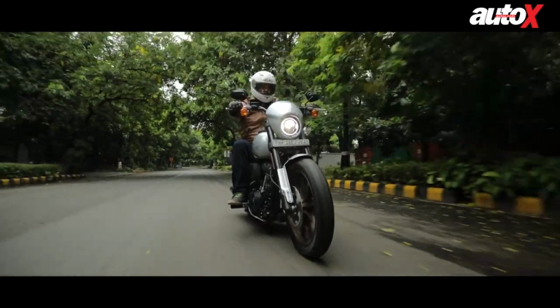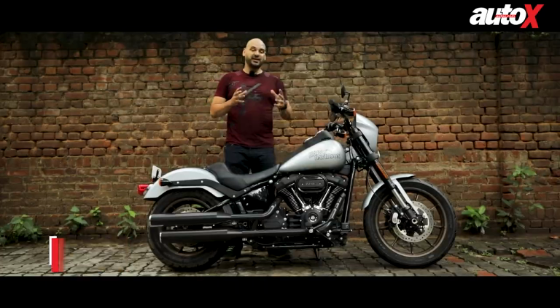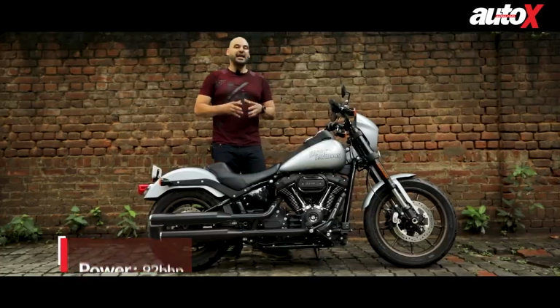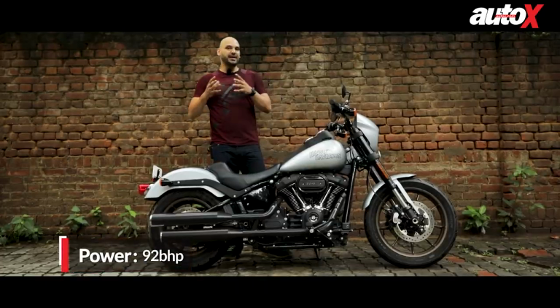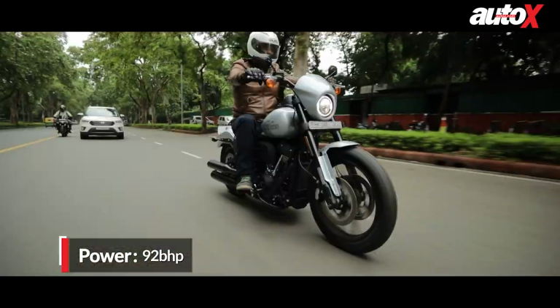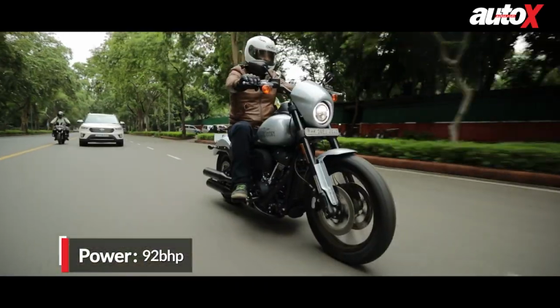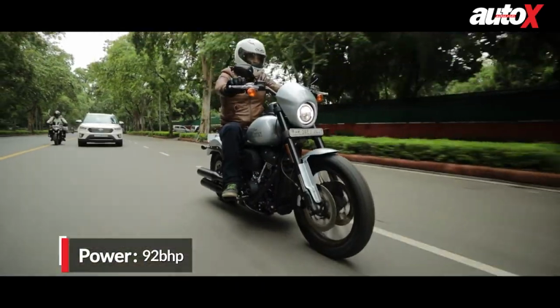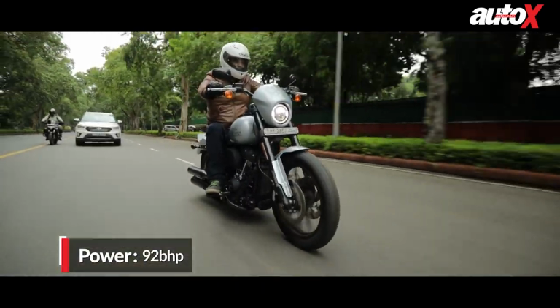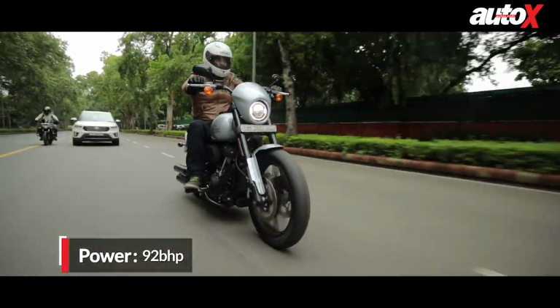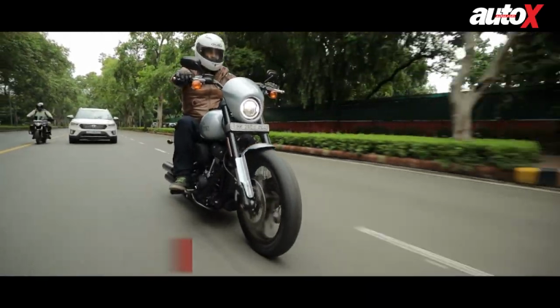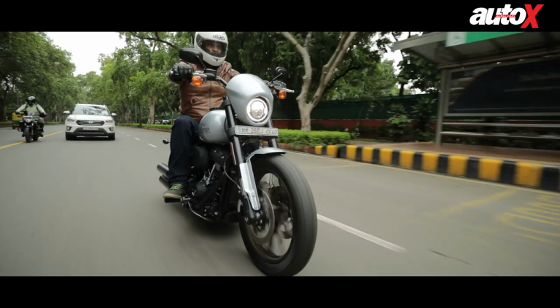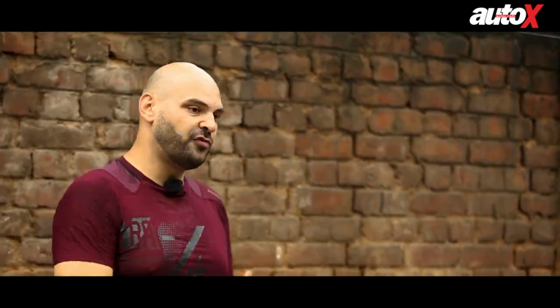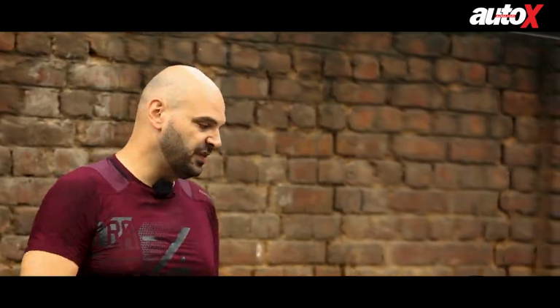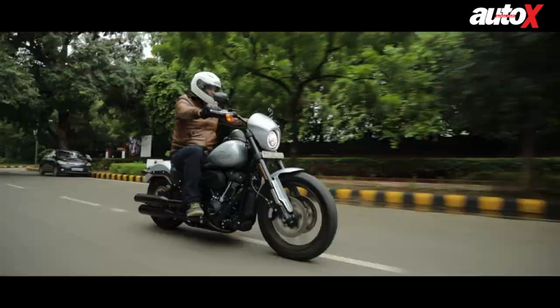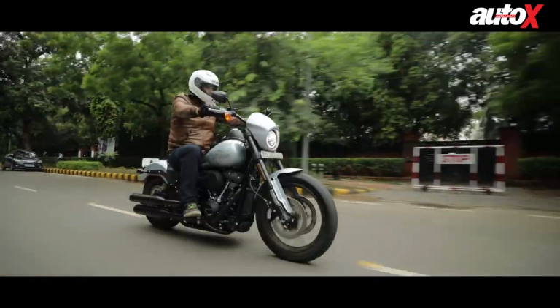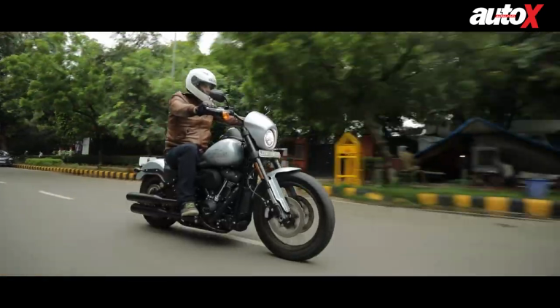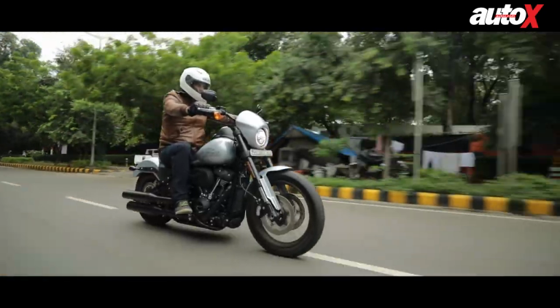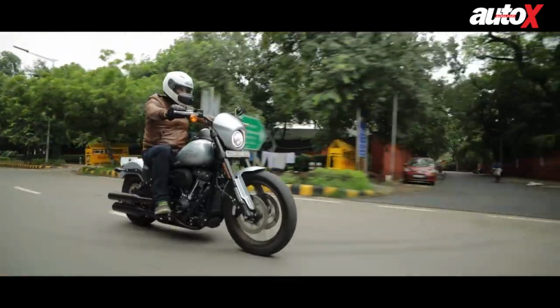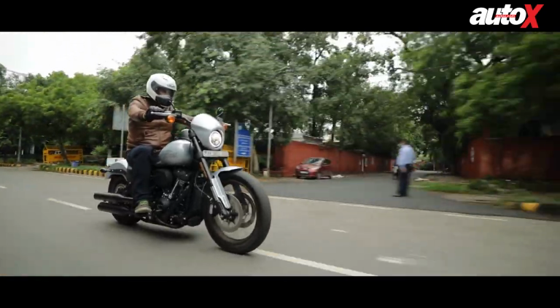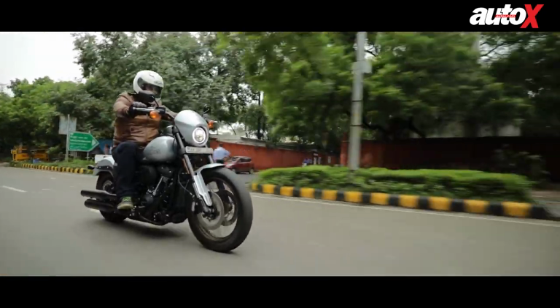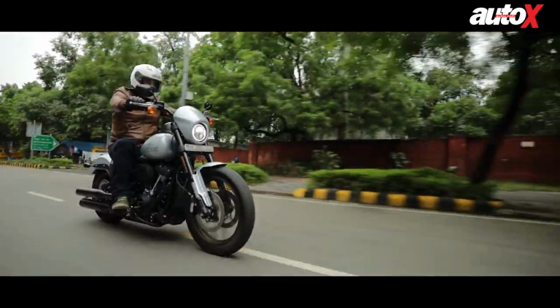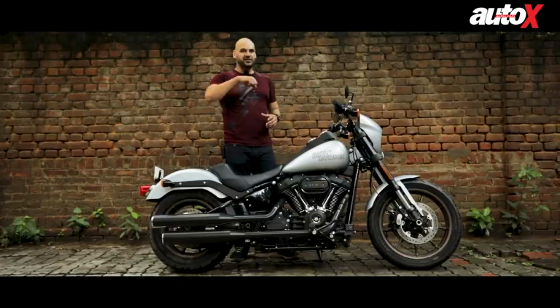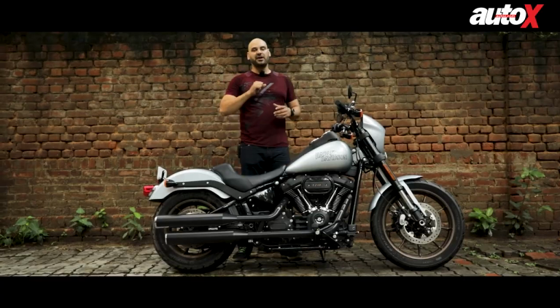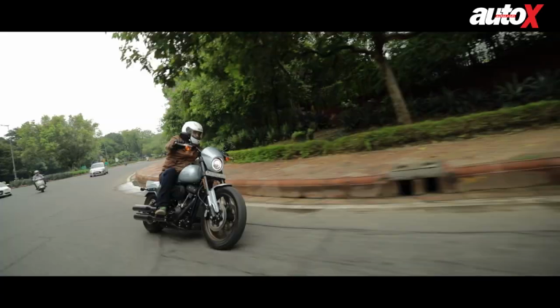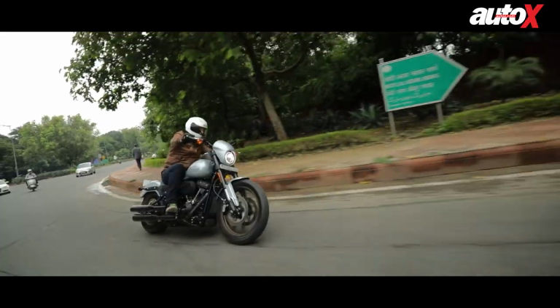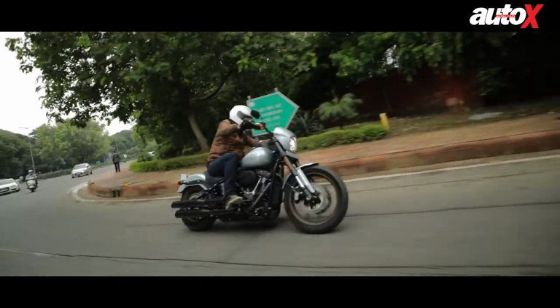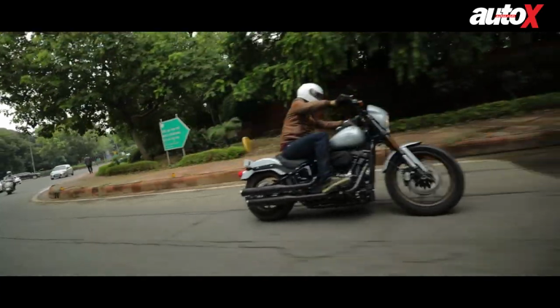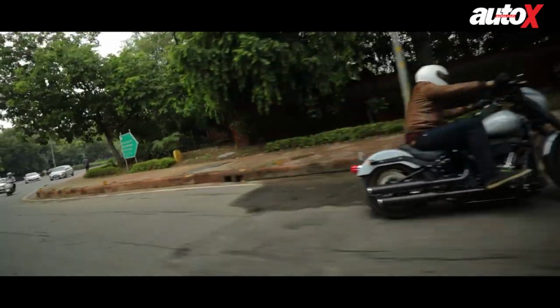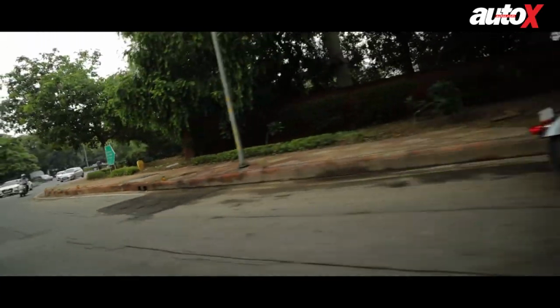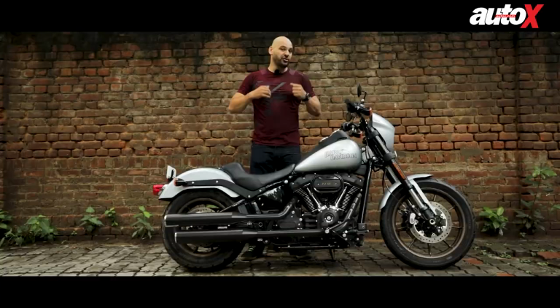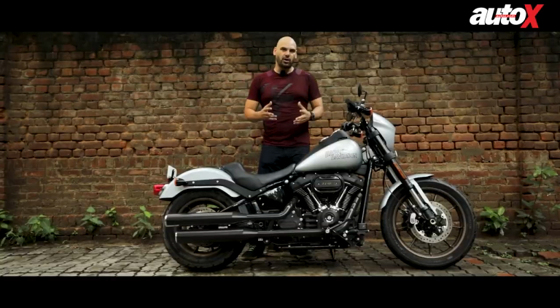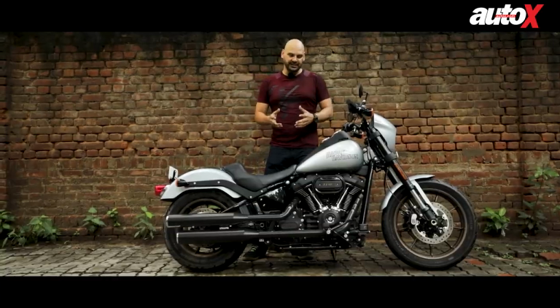It also gets about 92 bhp, but this is a very high-torque engine and it blasts forward at the simple twist of the throttle. It is ride-by-wire, so the feel is very good and very instantaneous, but it doesn't feel like it's going to throw you off completely.